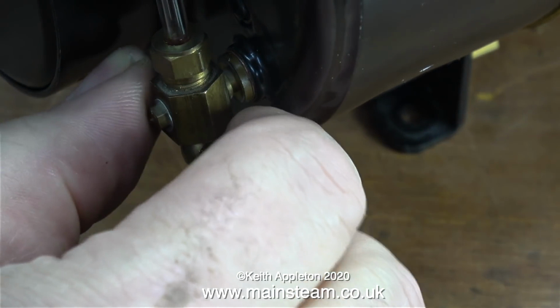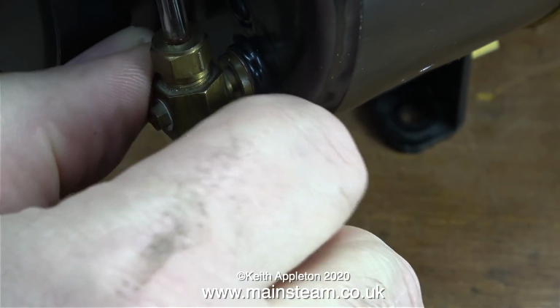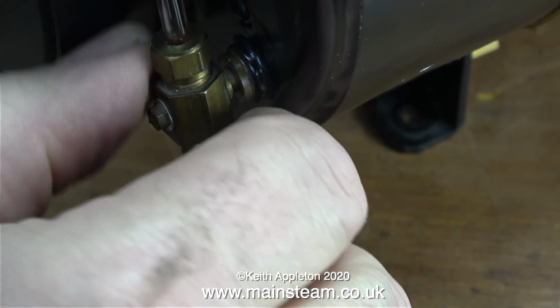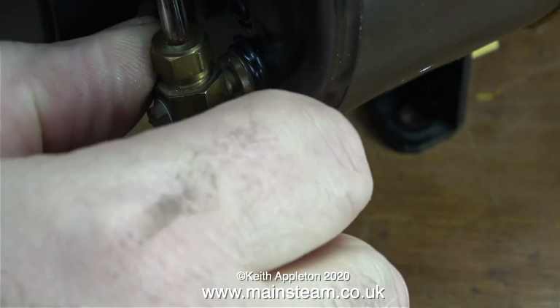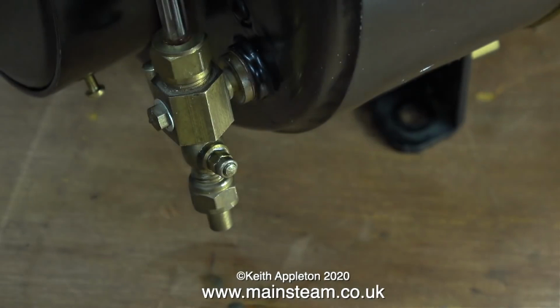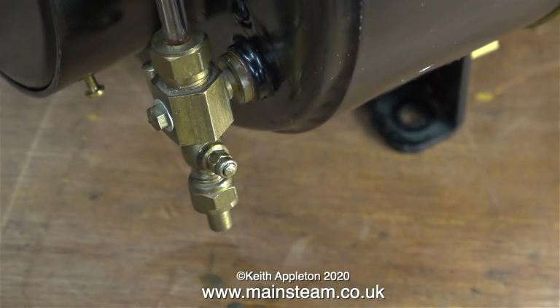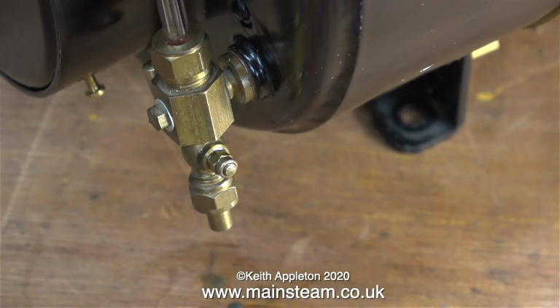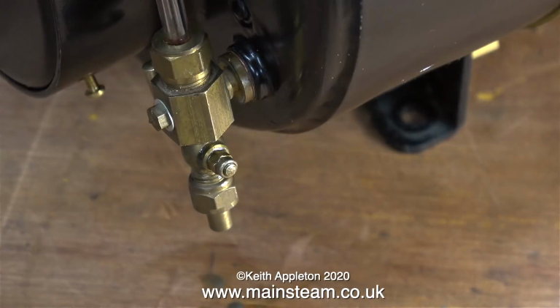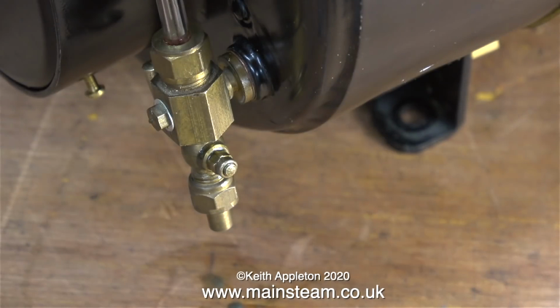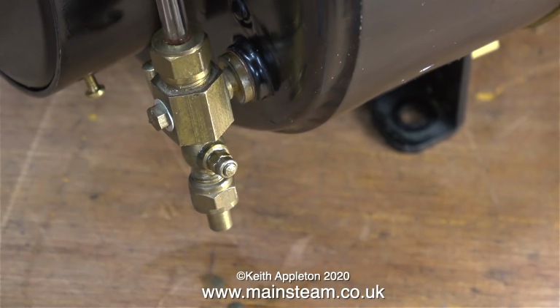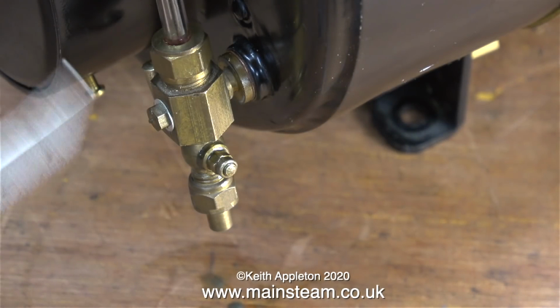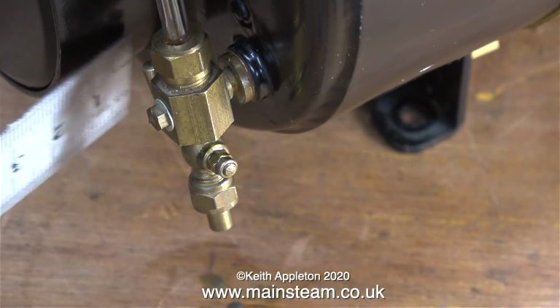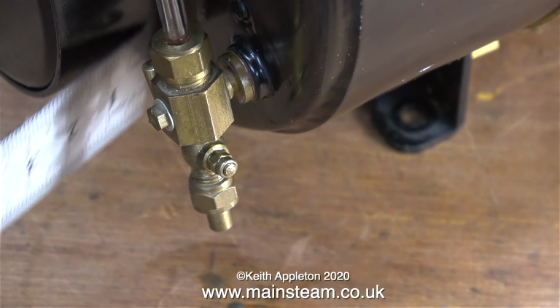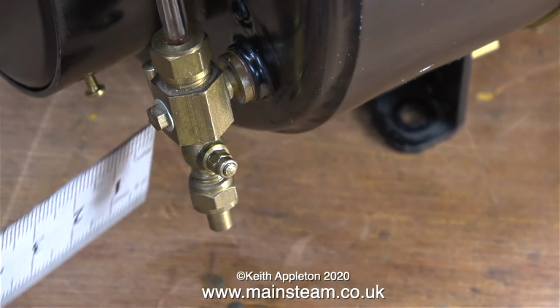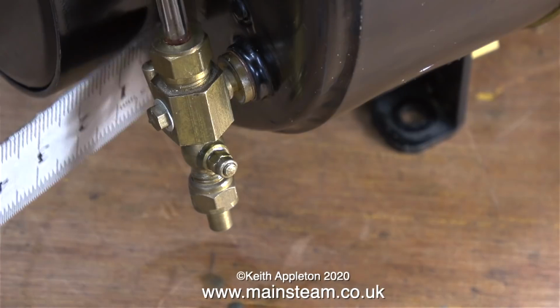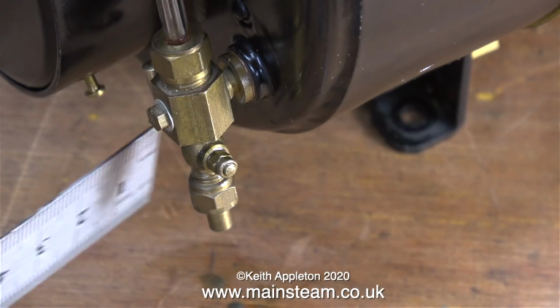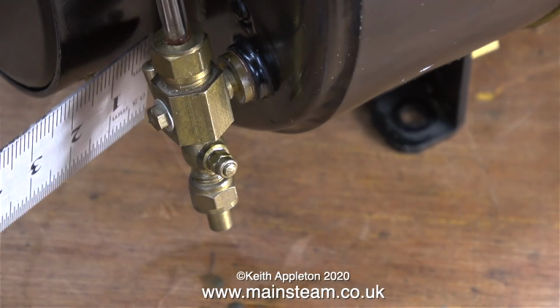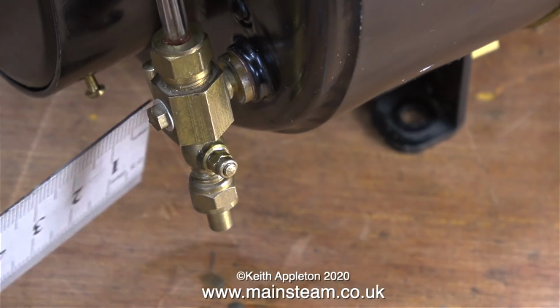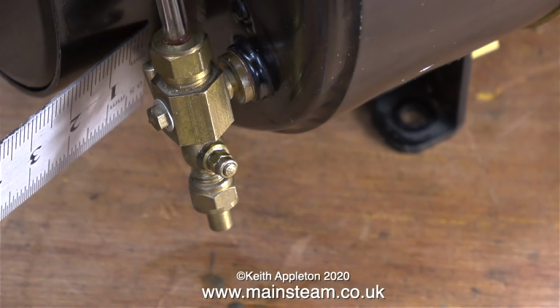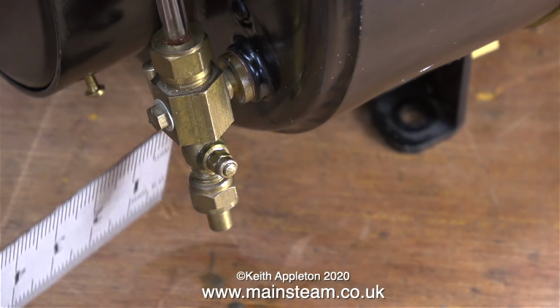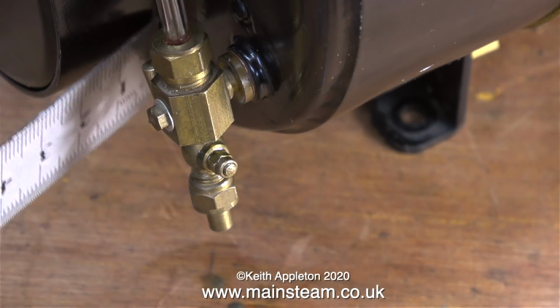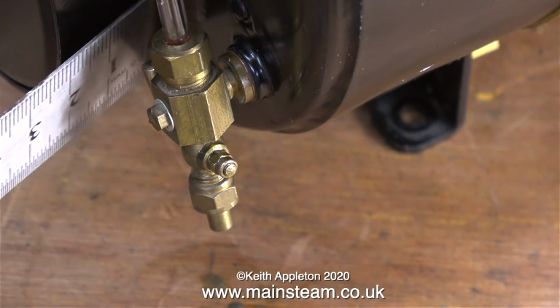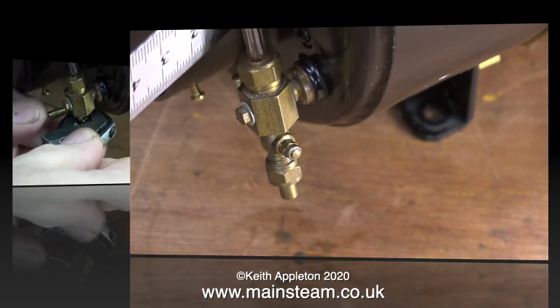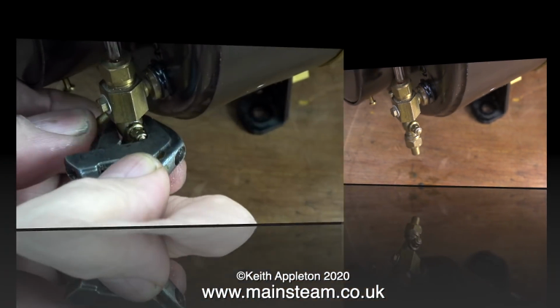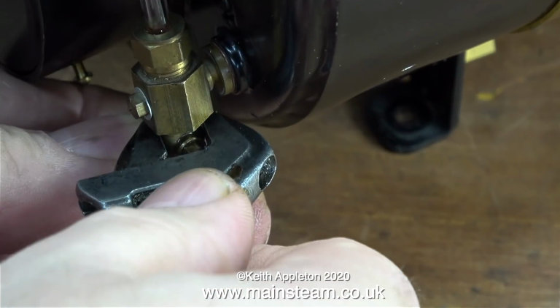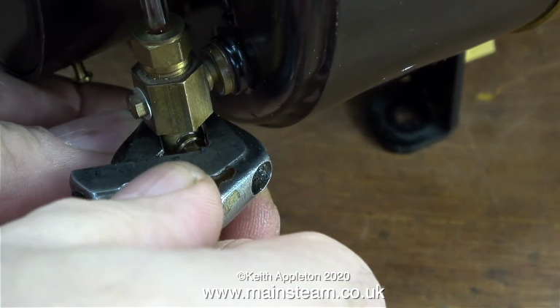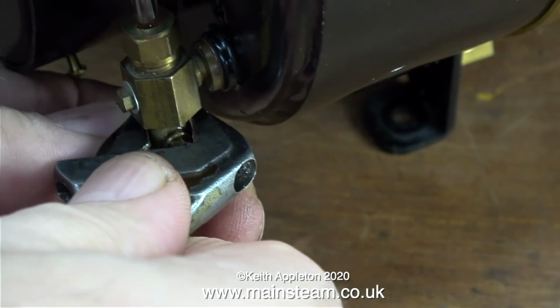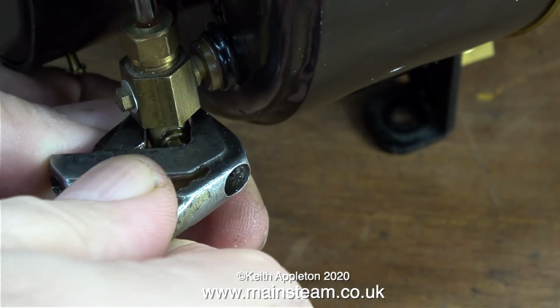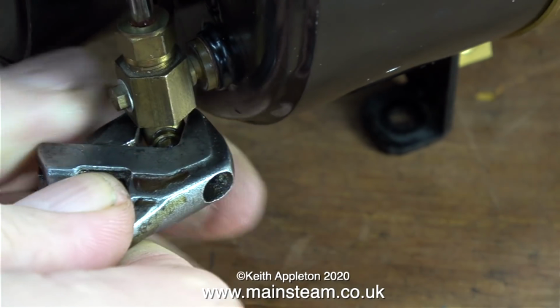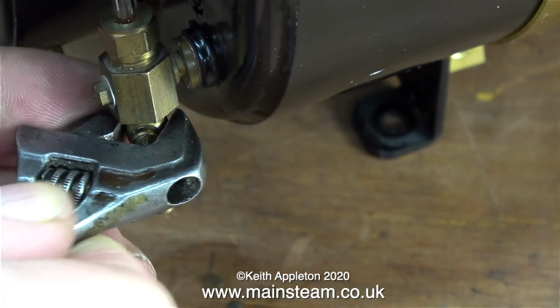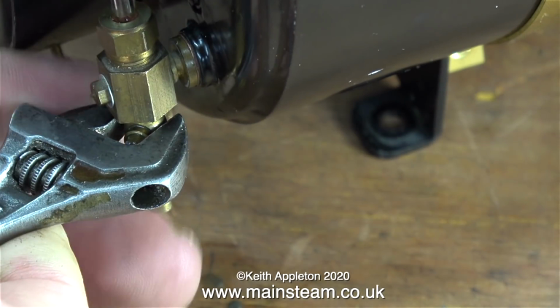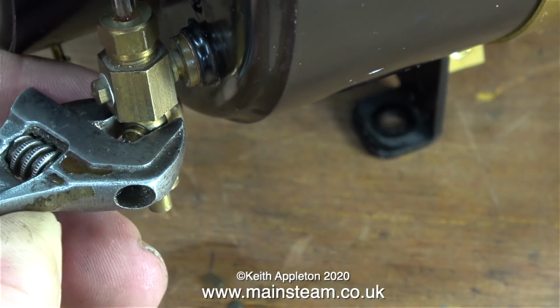It's time now to test it — and guess what: the draincock is still leaking. I use a ruler to deflect the air, which tells me where it's leaking from. So that's it — I've had it with these type of draincocks.